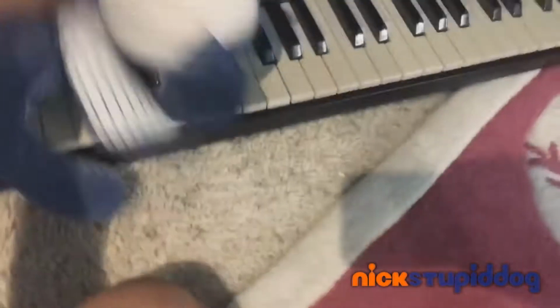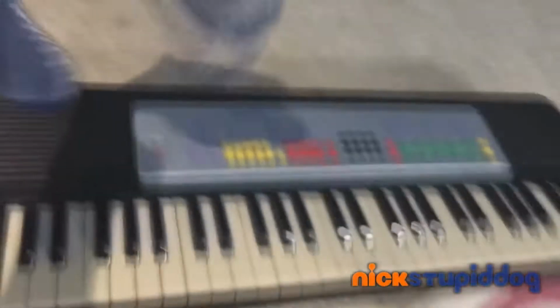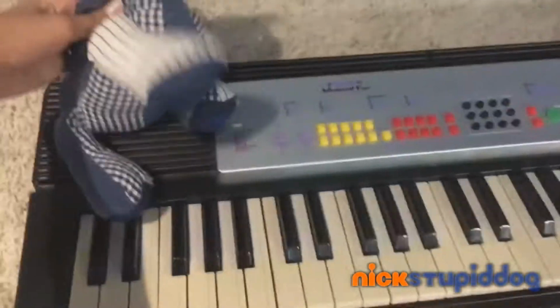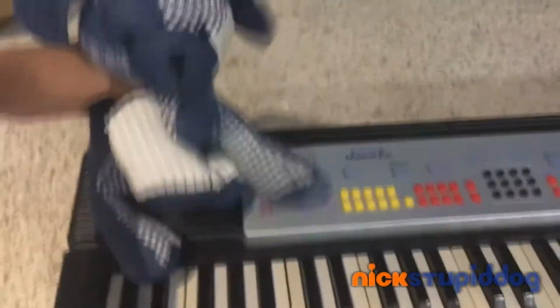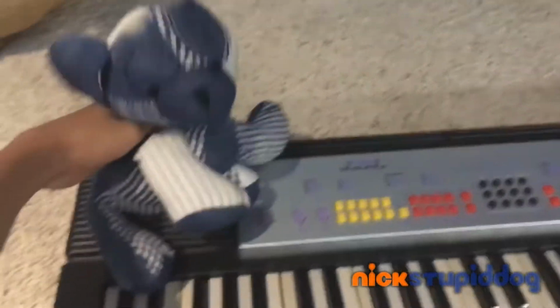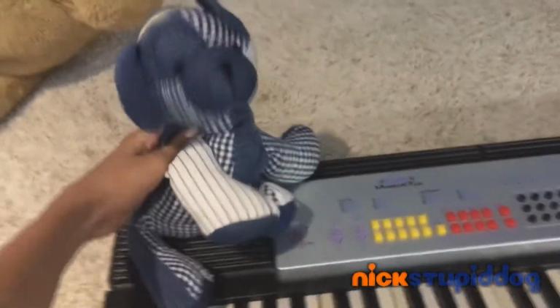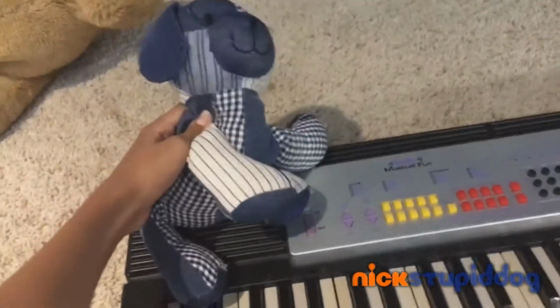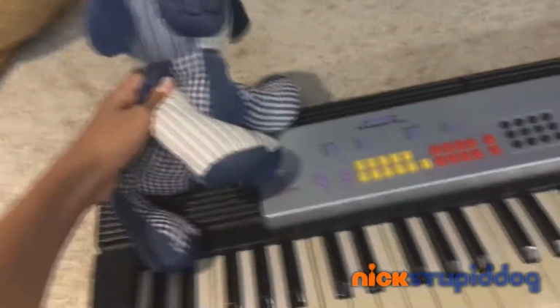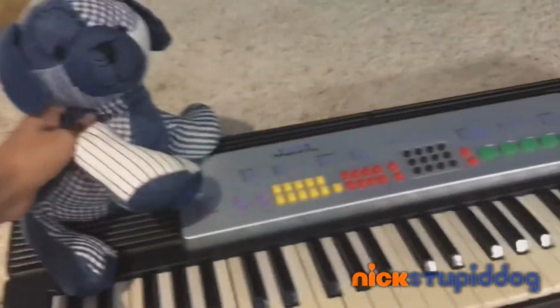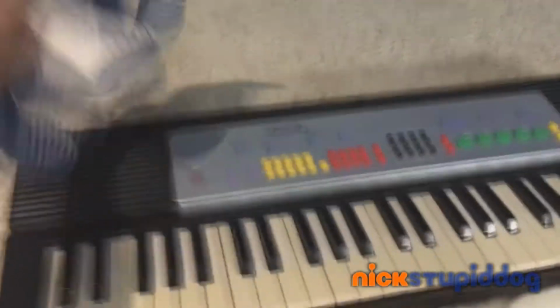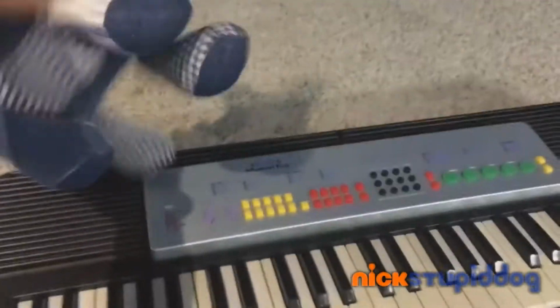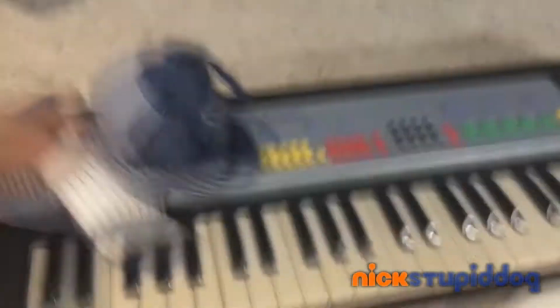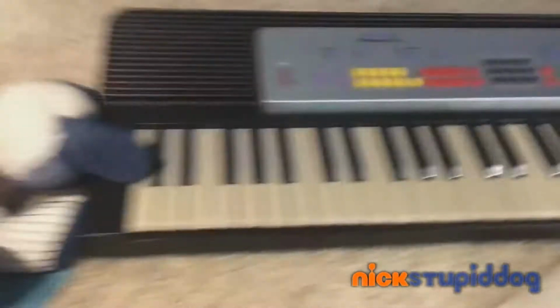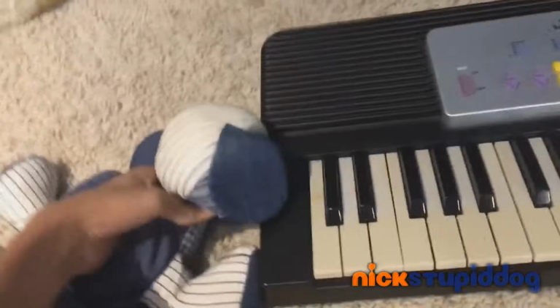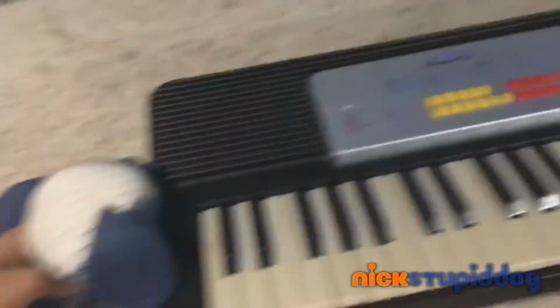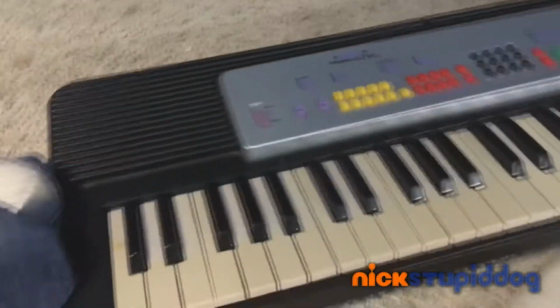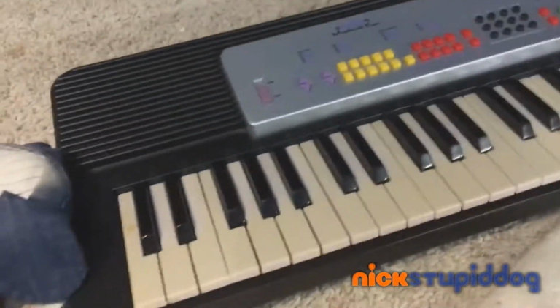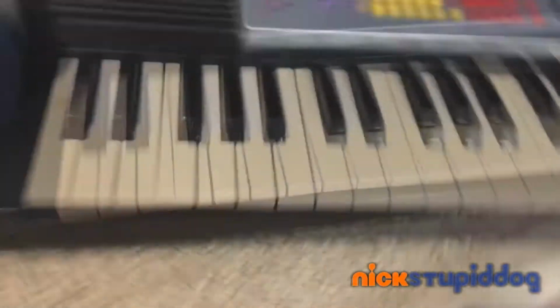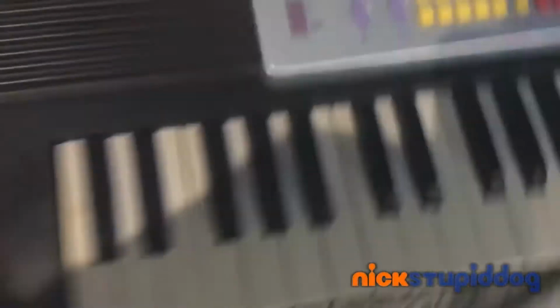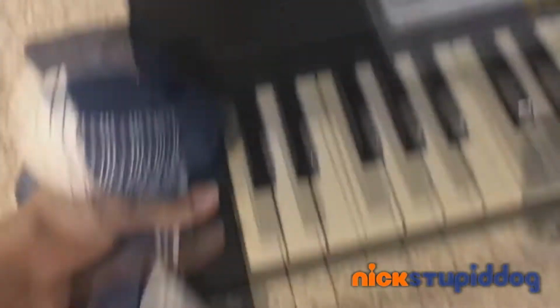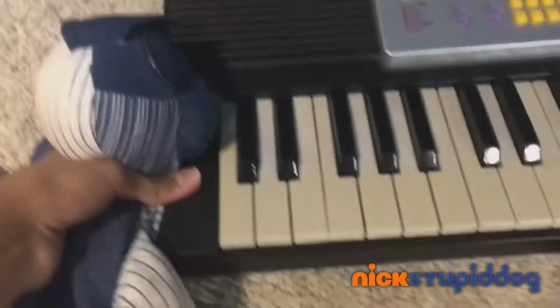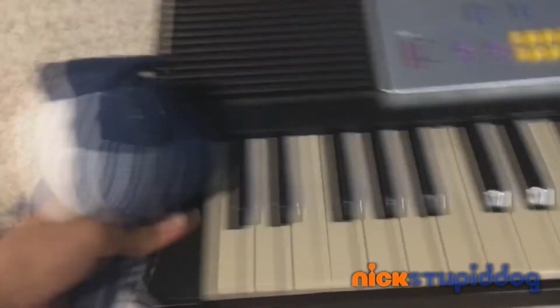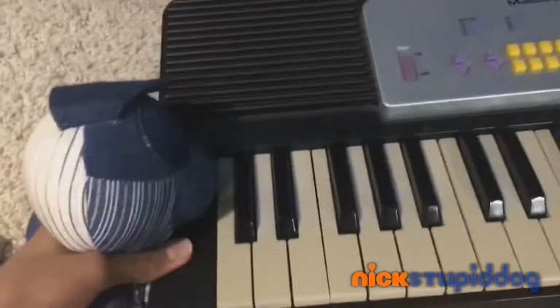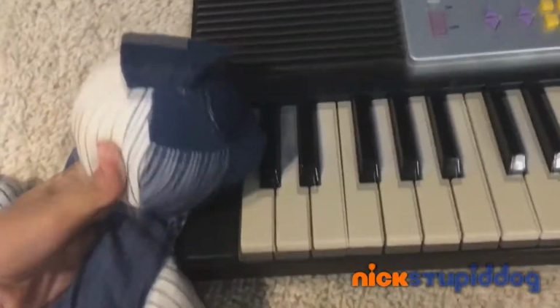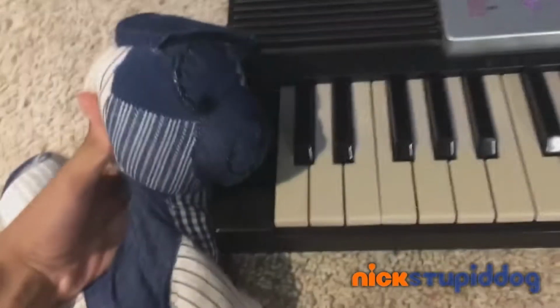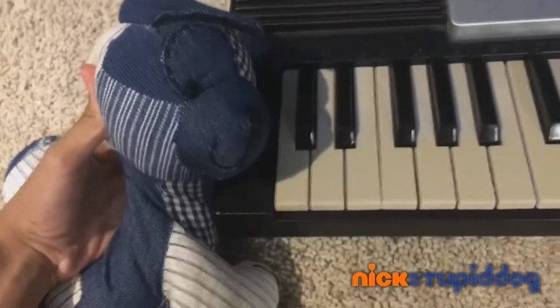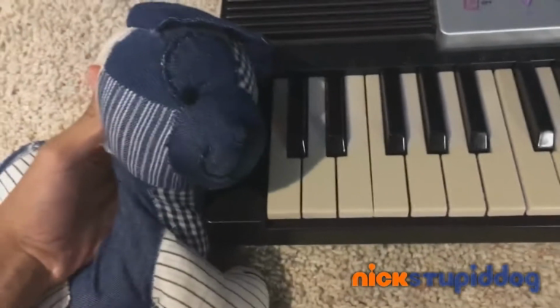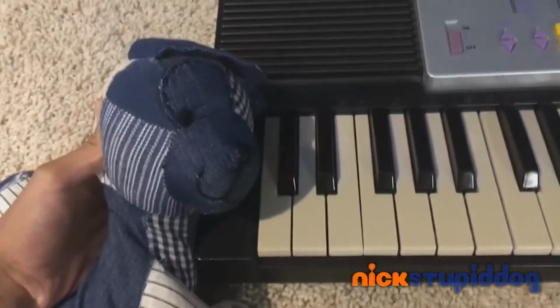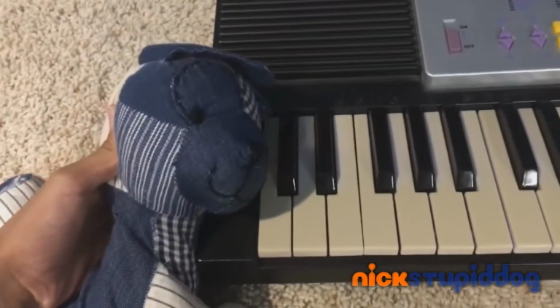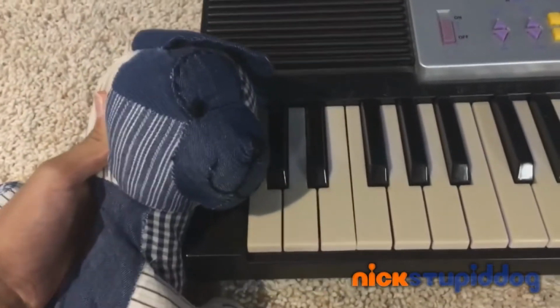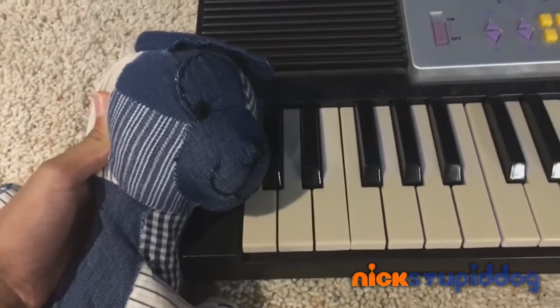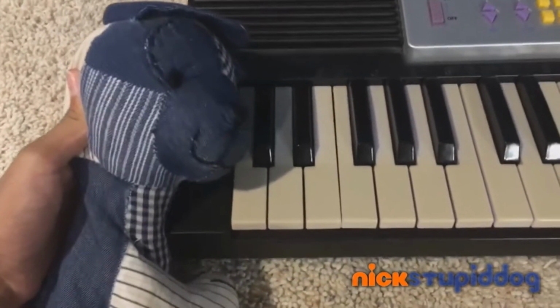It's the Stupid Dog Piano Light Machine! It's very light! See? I lifted it in five seconds!